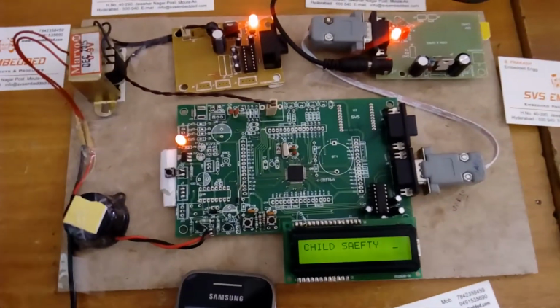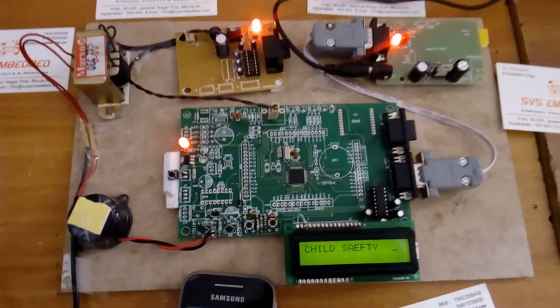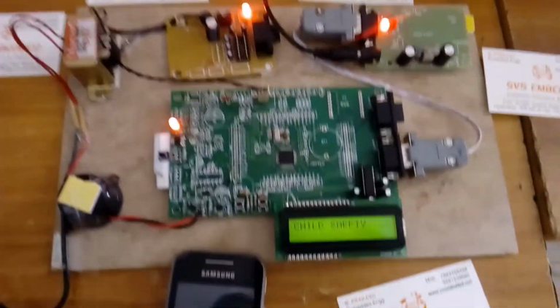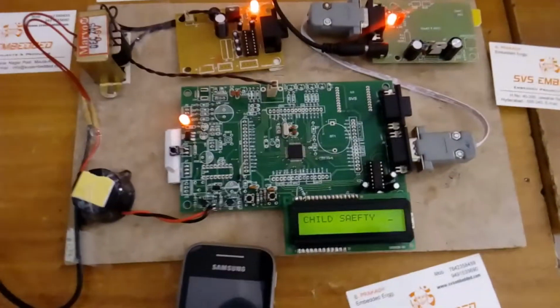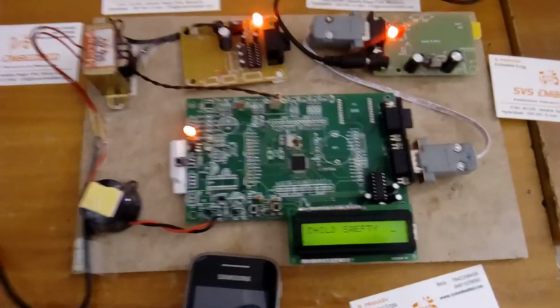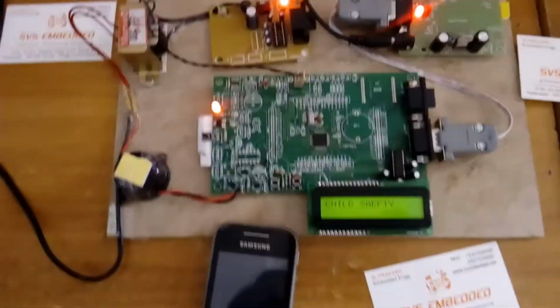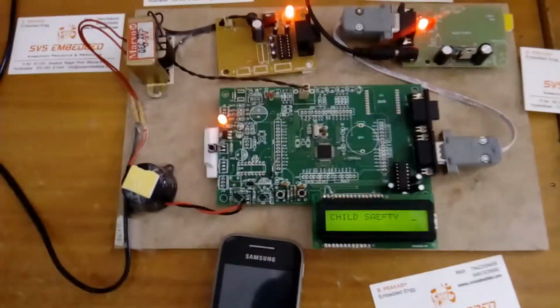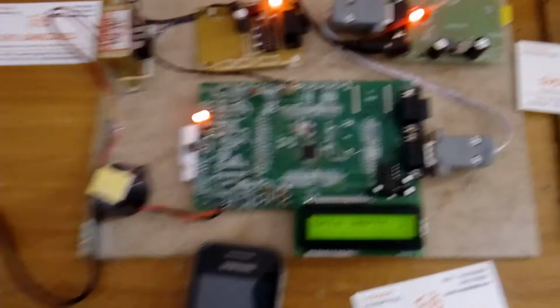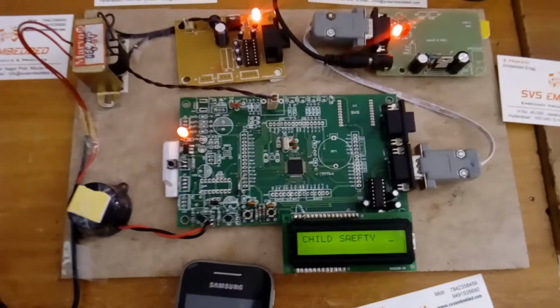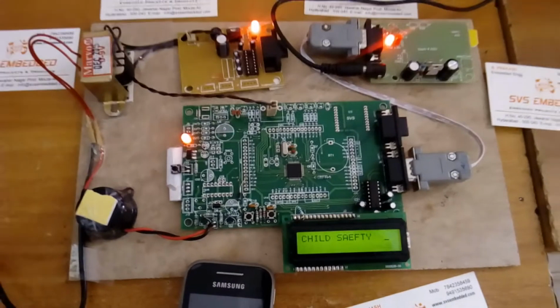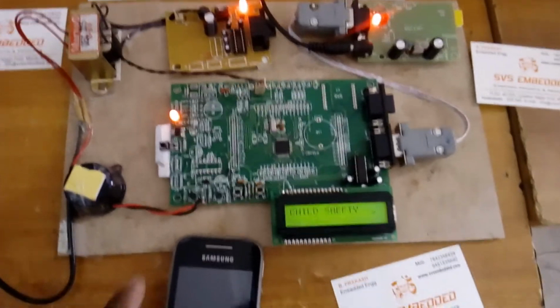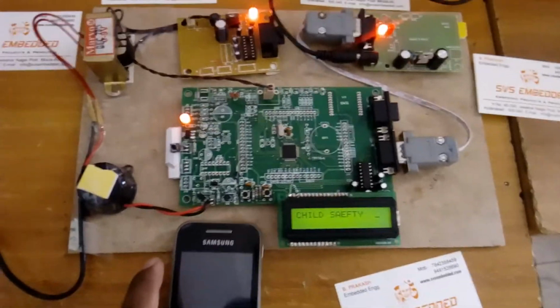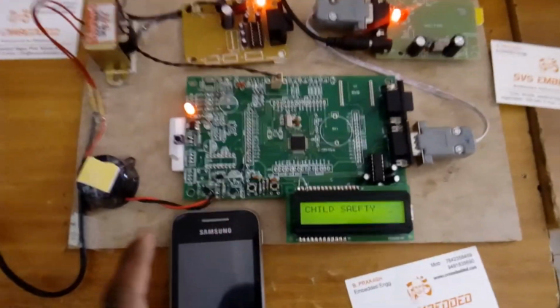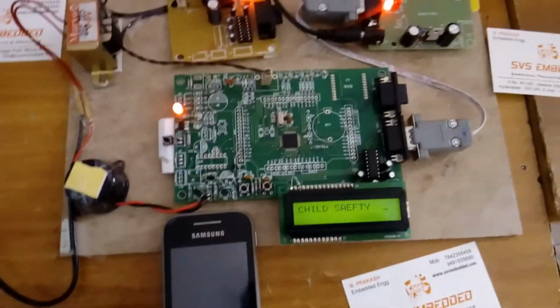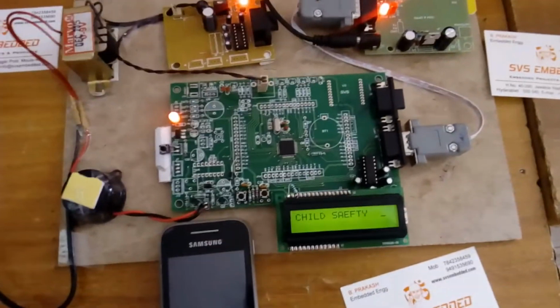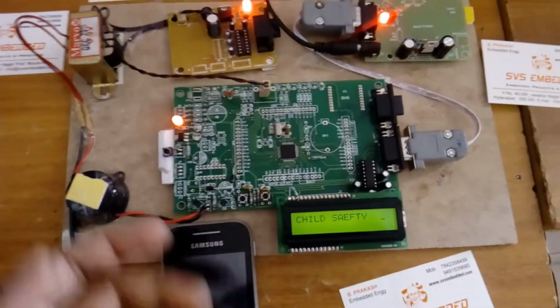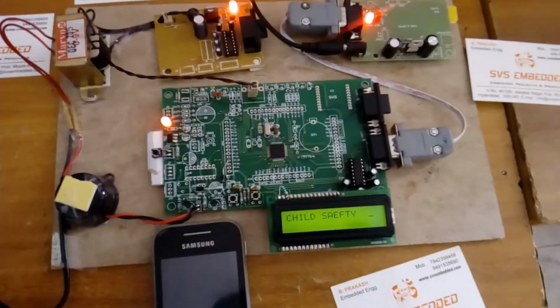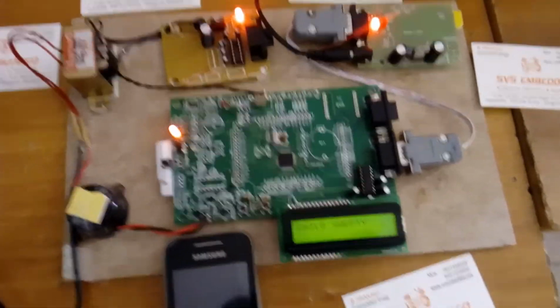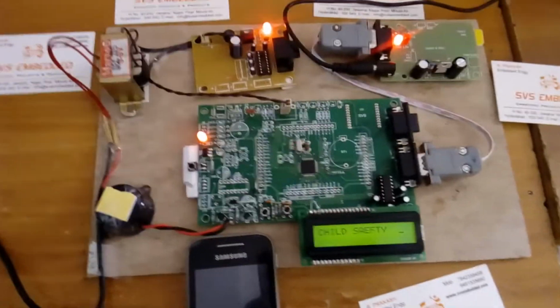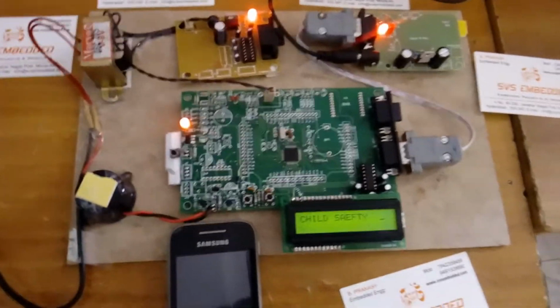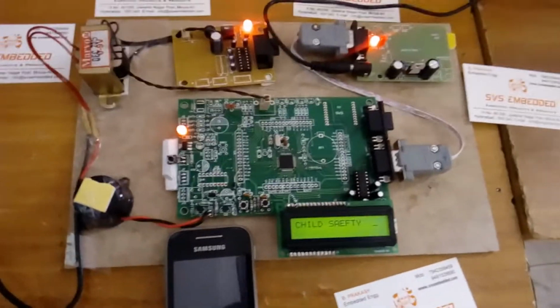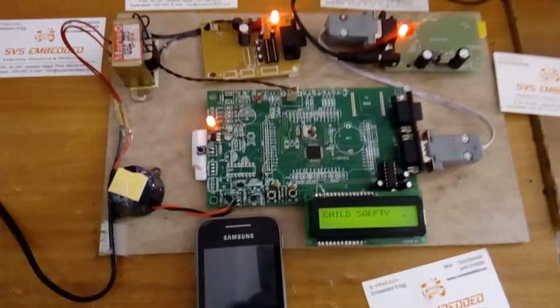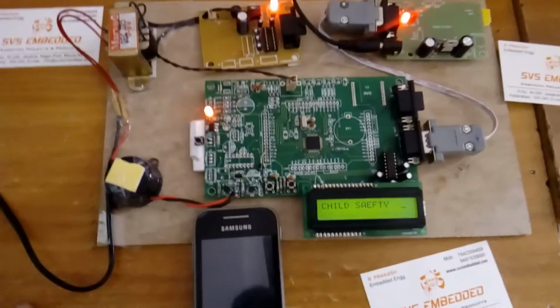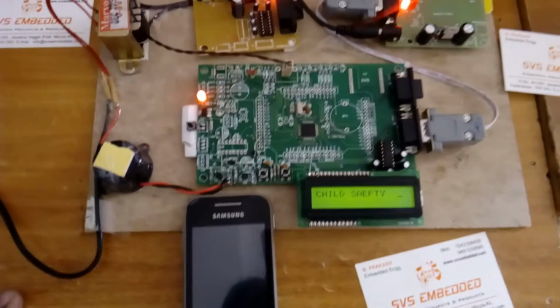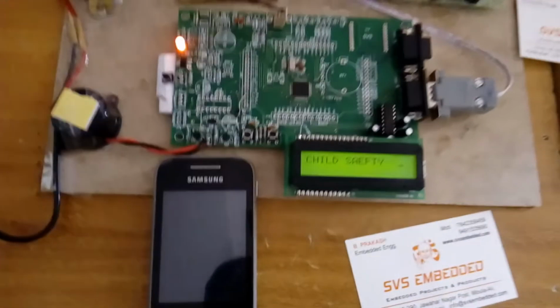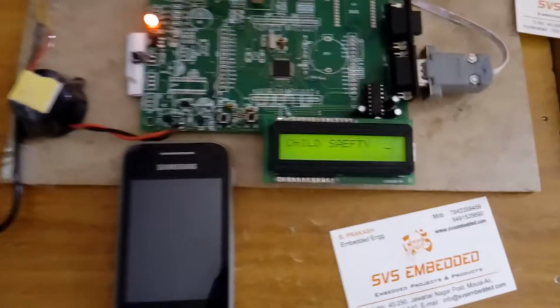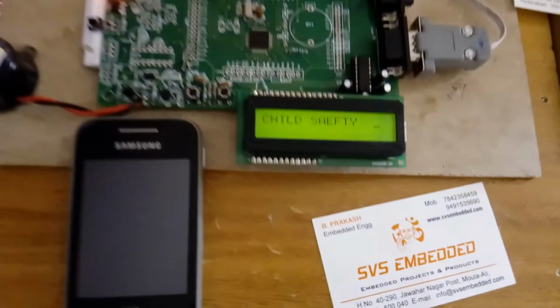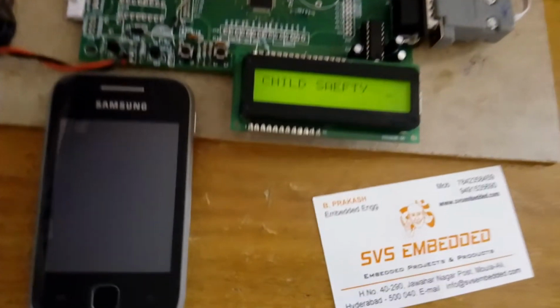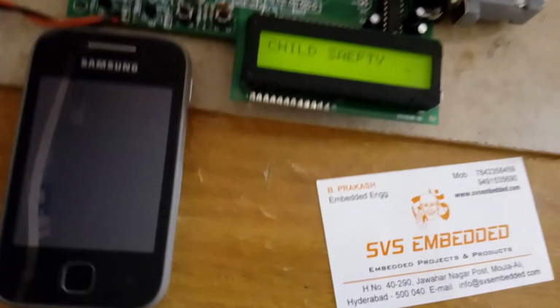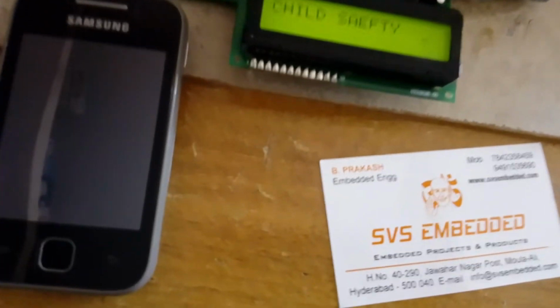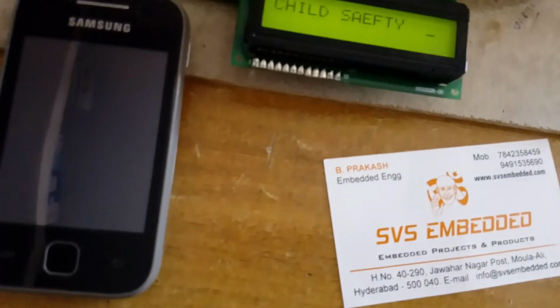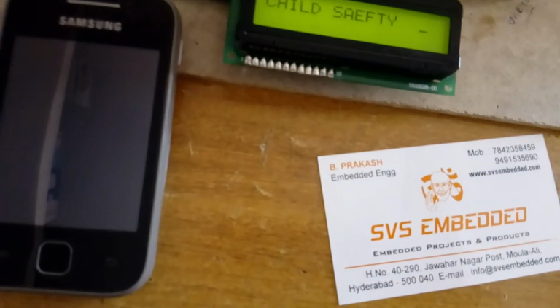This is the Women's Security System, also suitable as a child safety and smart girl security system. It is the best and most cost-effective project. Thank you — if there is any doubt, let us know at SVS Embedded.